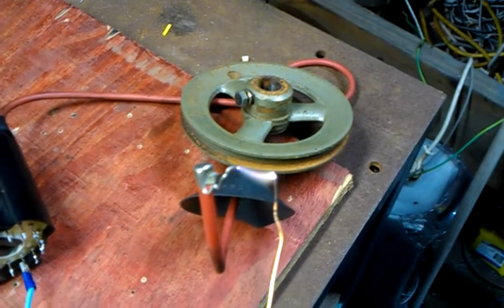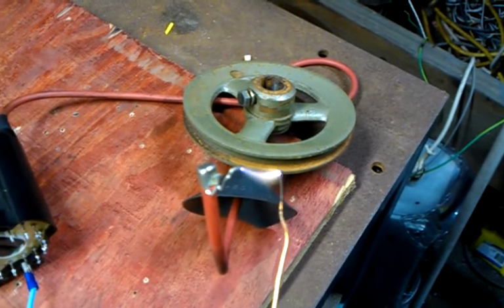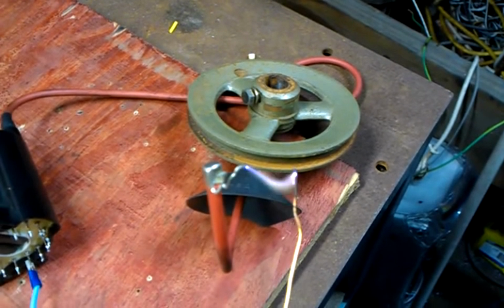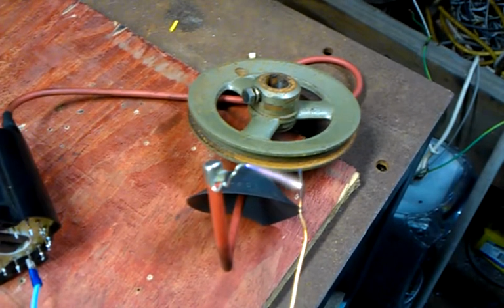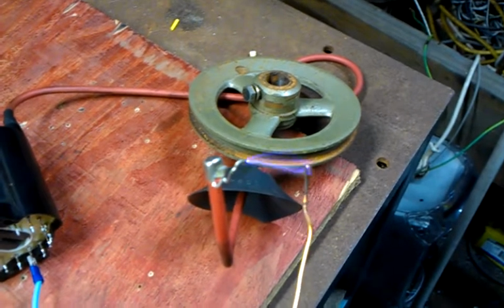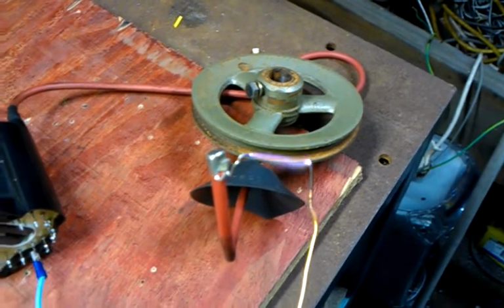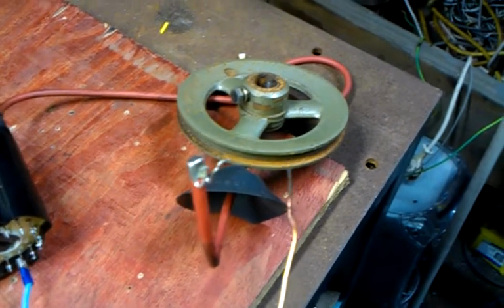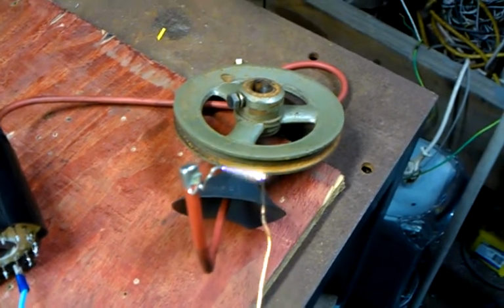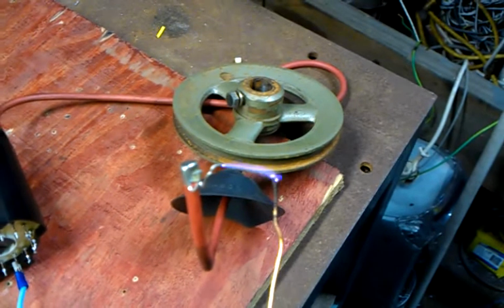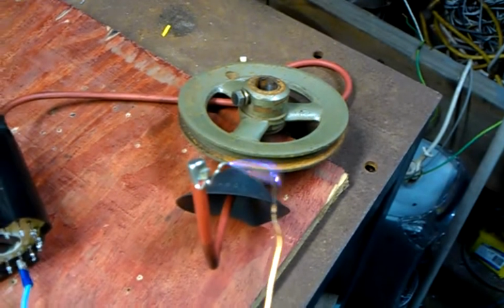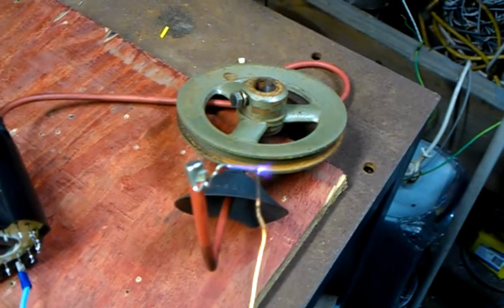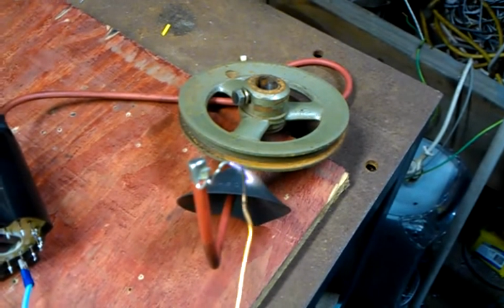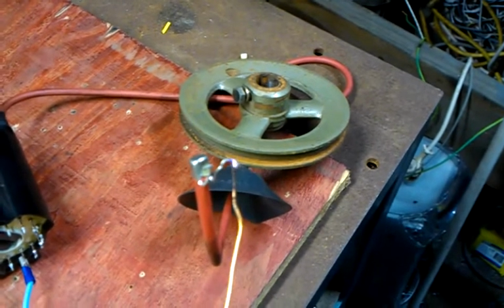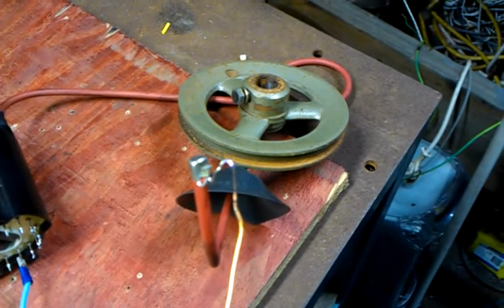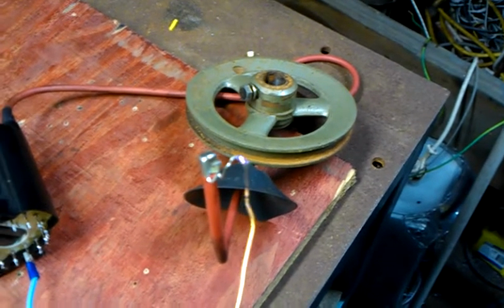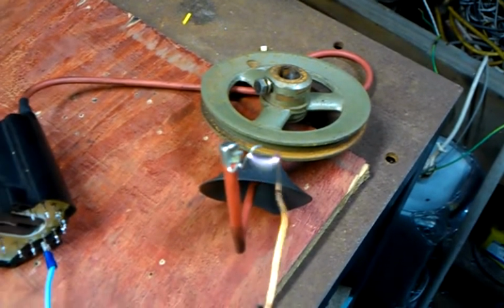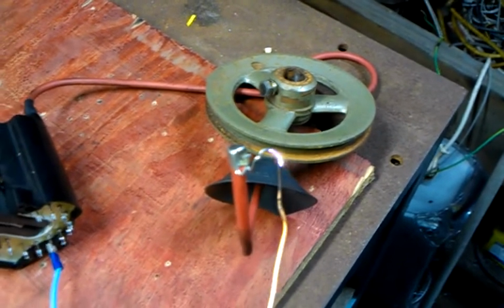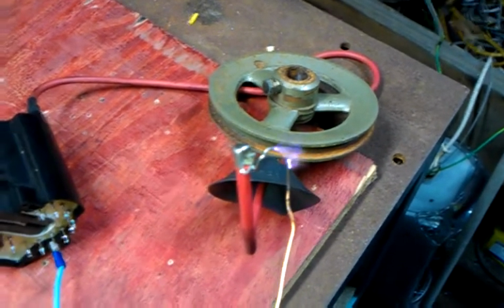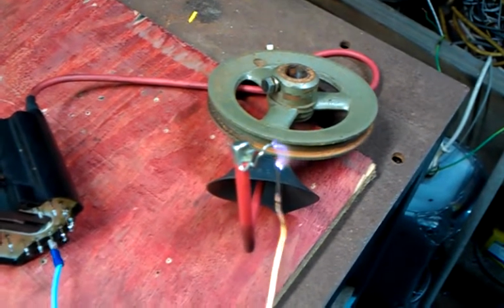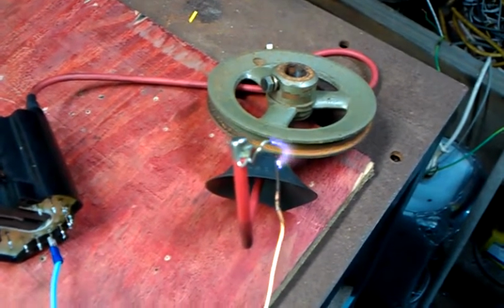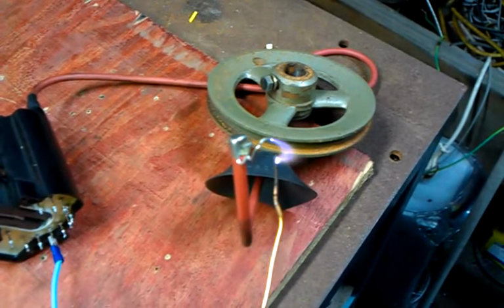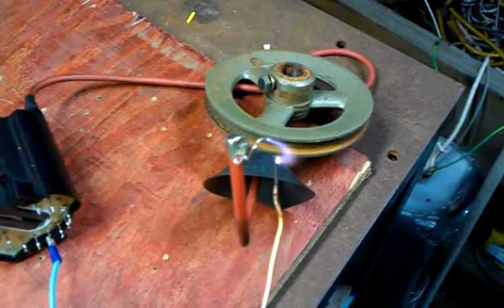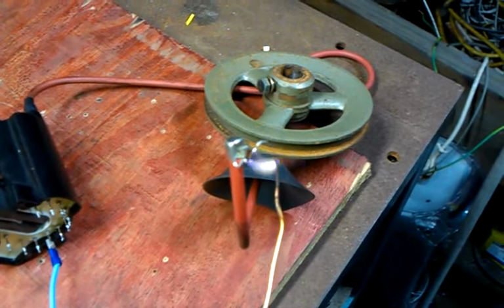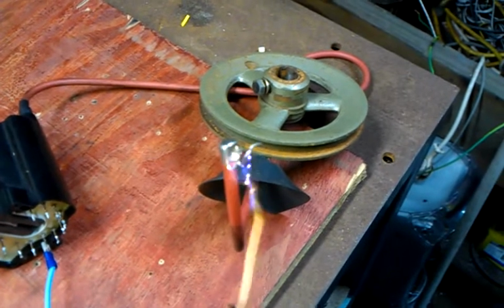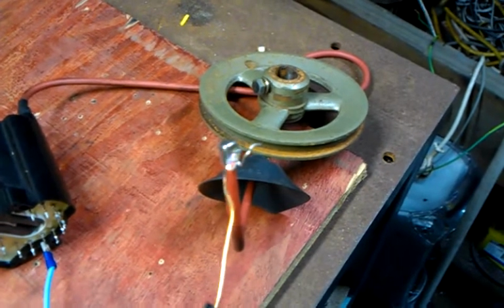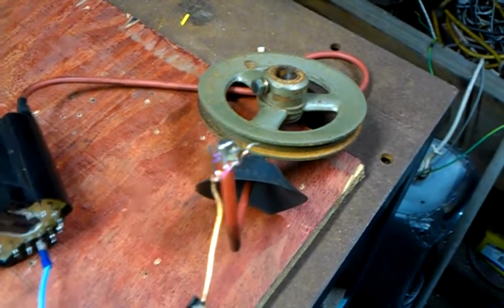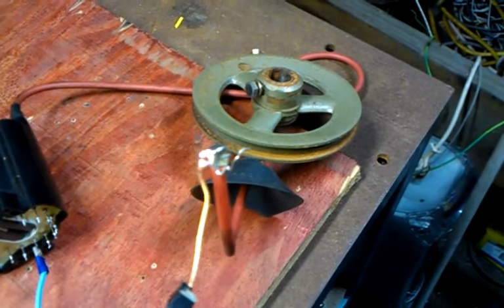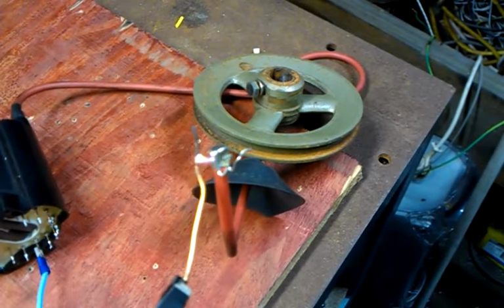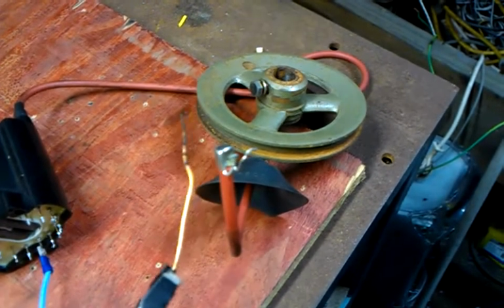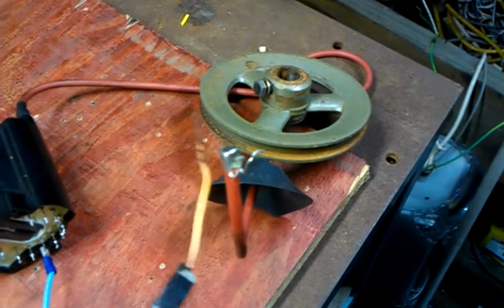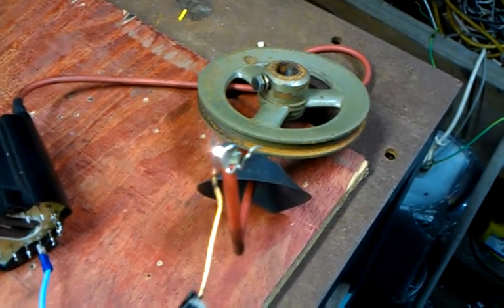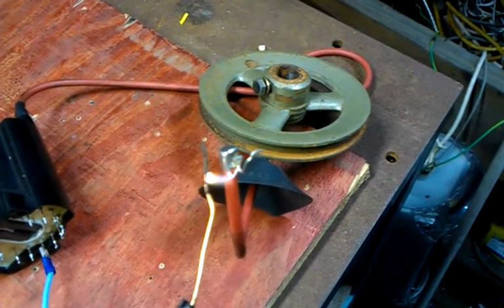I can't wait to see this working on 24 volts or more — it's going to be awesome. Anyway, that's a quick flyback update for Tuesday. Thanks for watching.